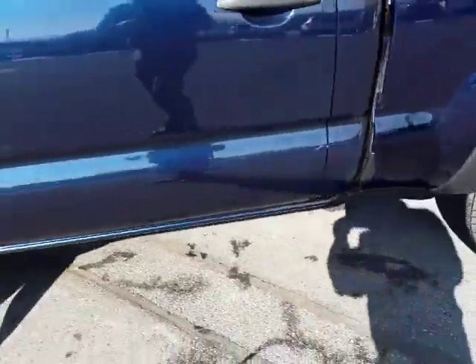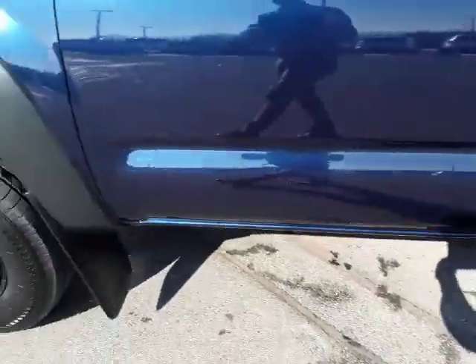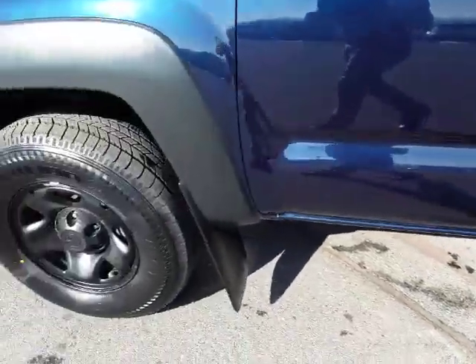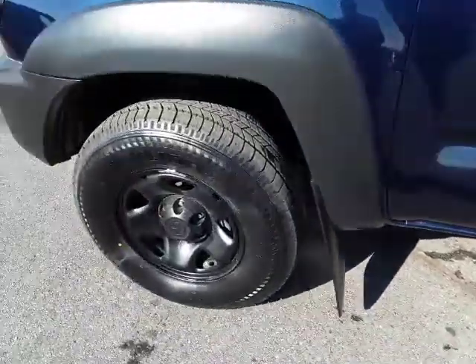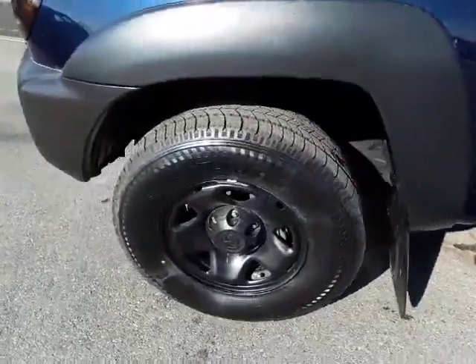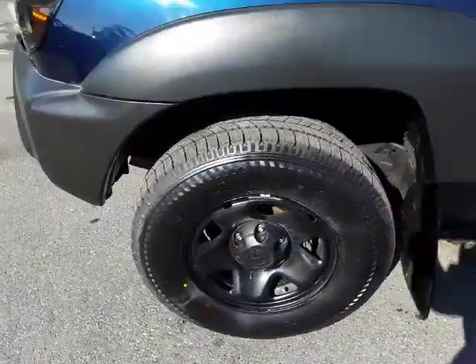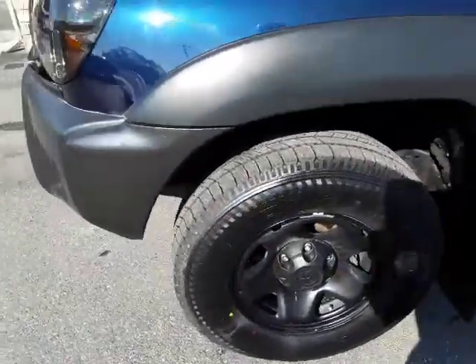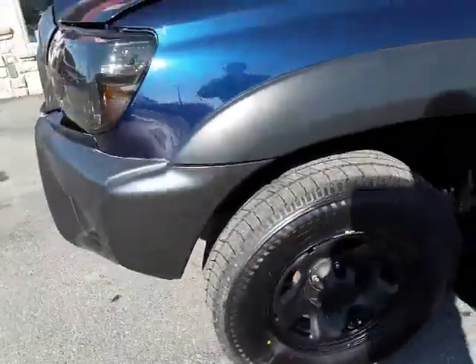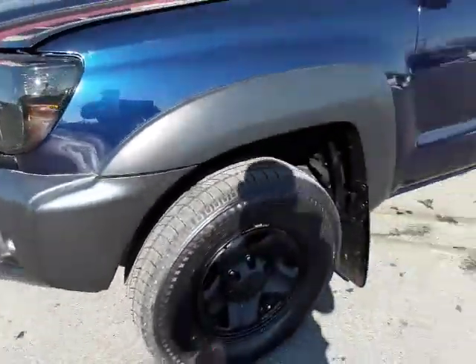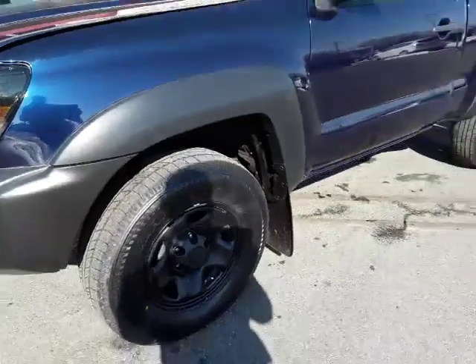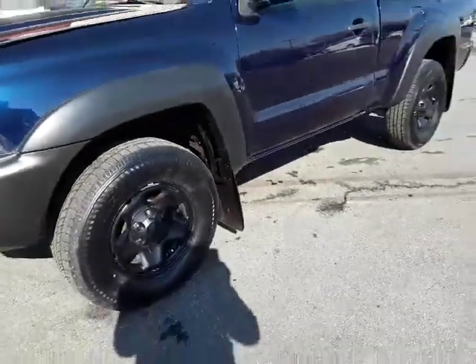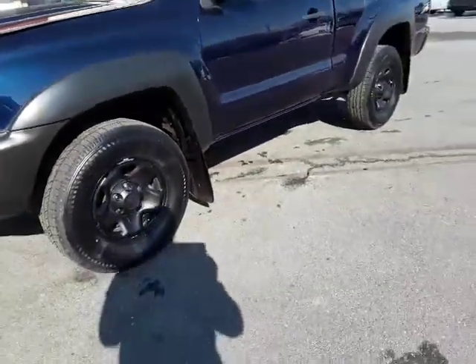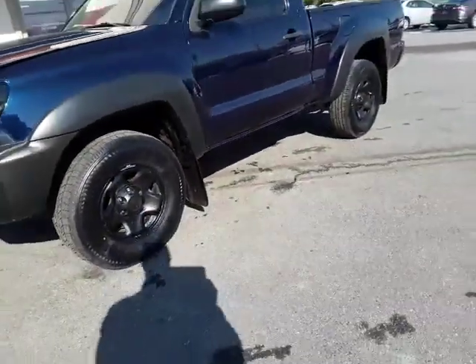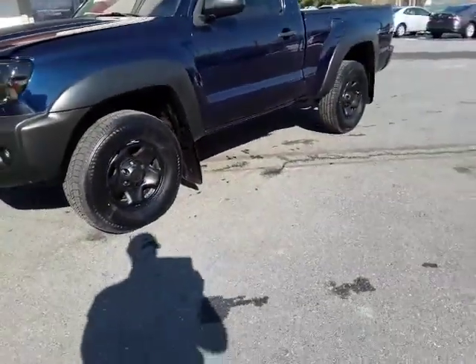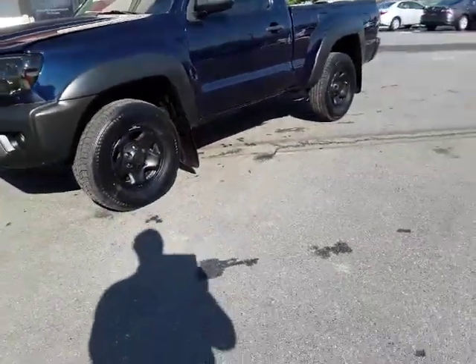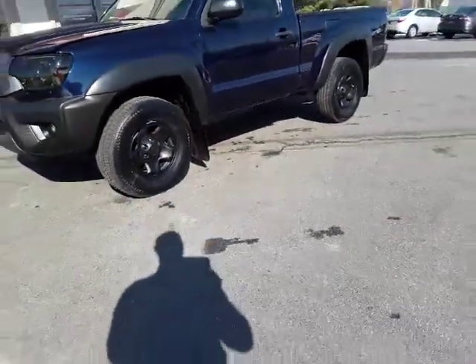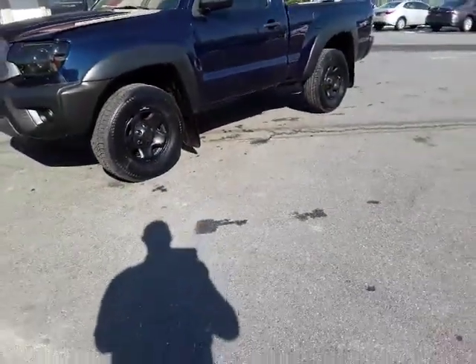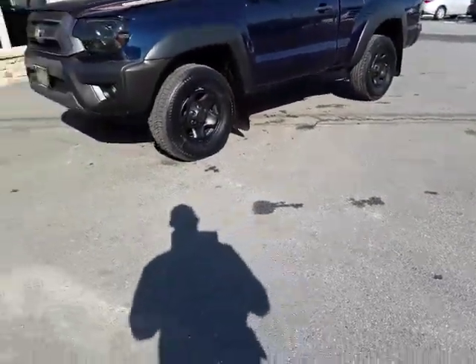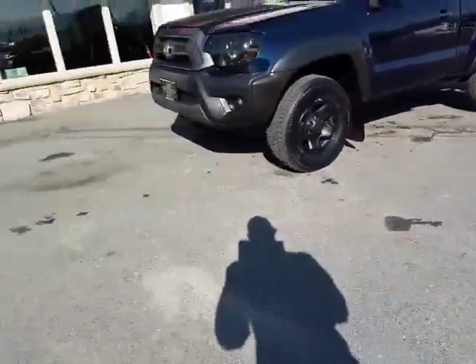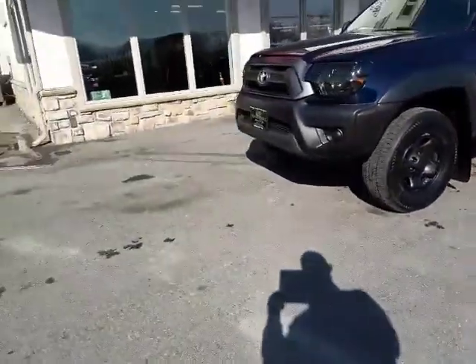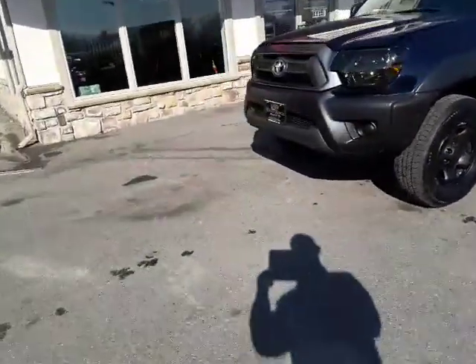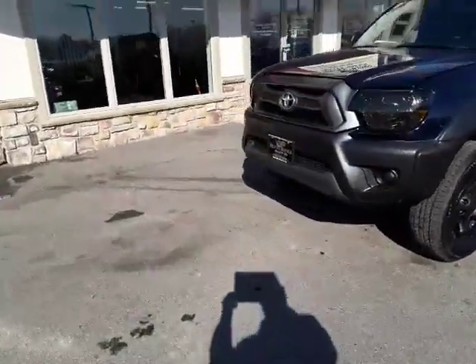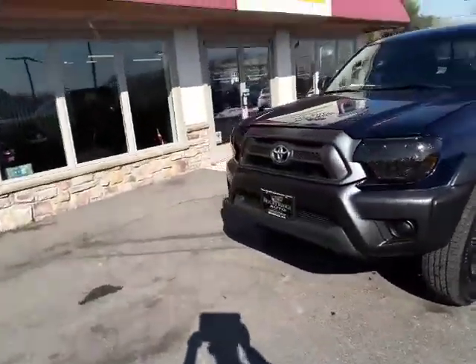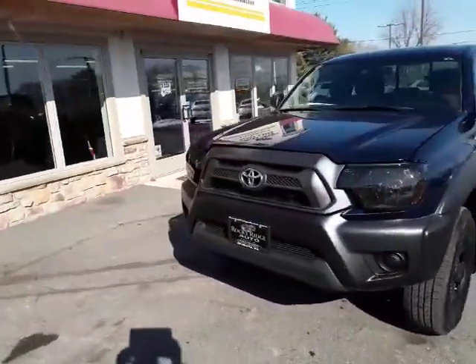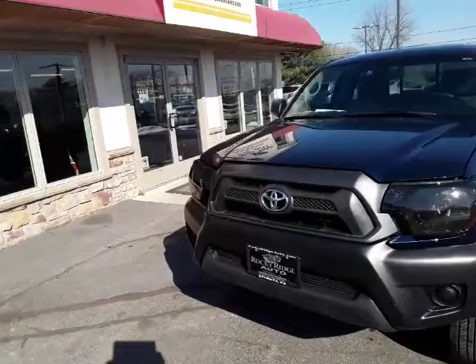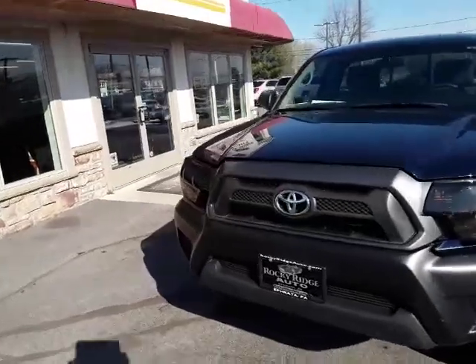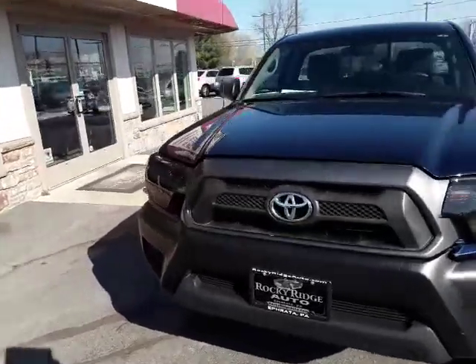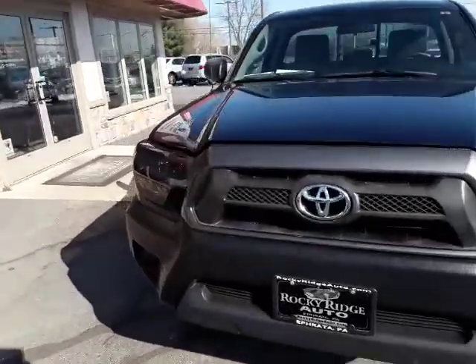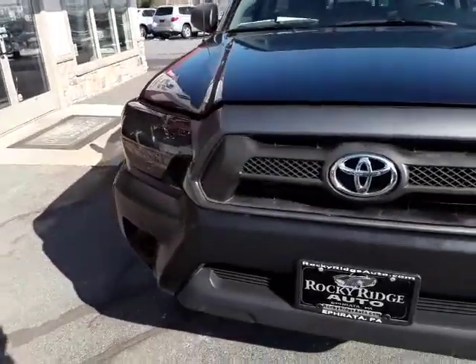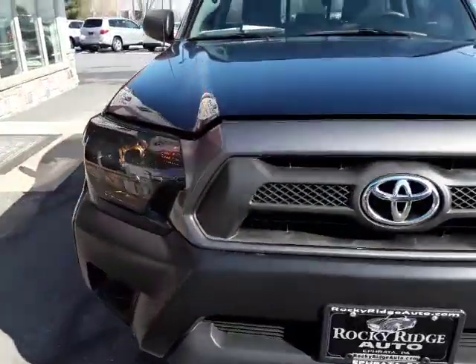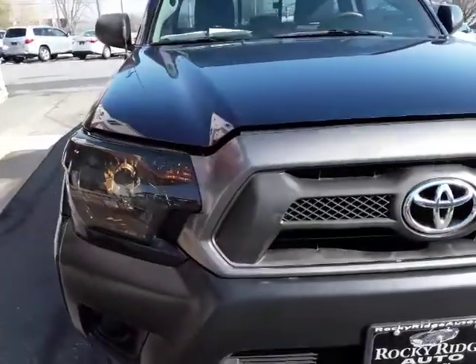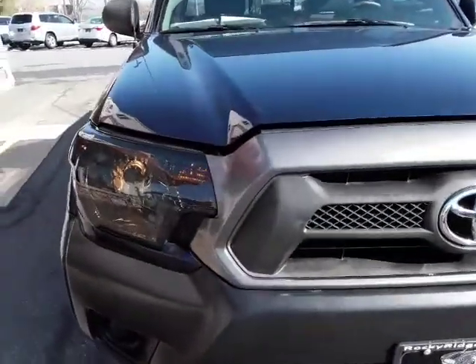One of my favorite options on a truck — the rear sliding window. We just serviced this truck and put four brand new tires on it. It's got the black rims, really a nice-looking truck, and smoked headlights.